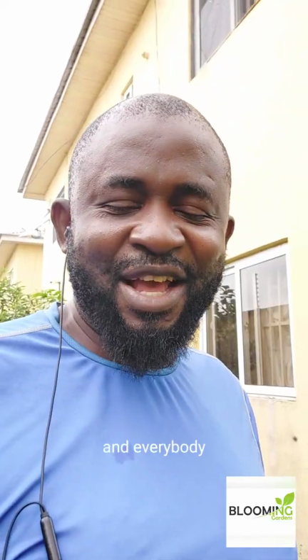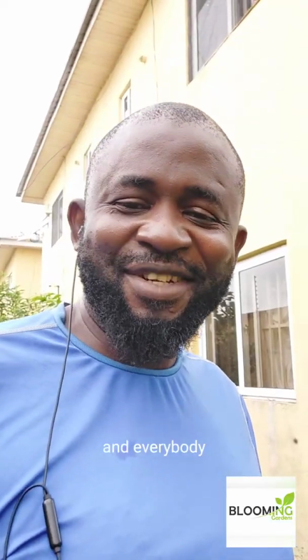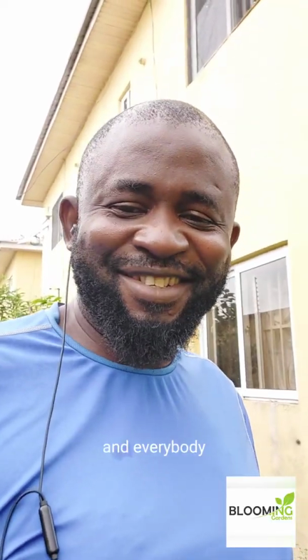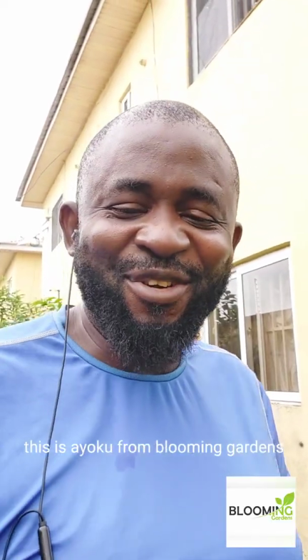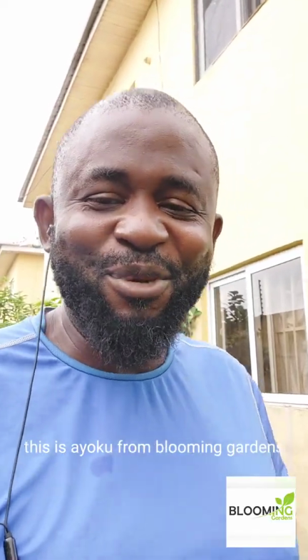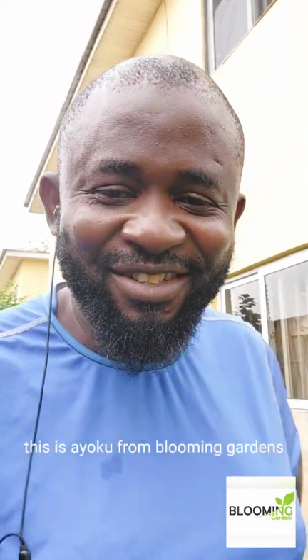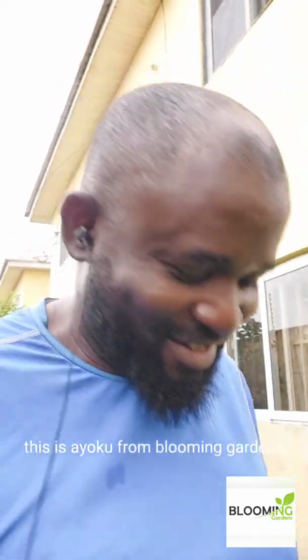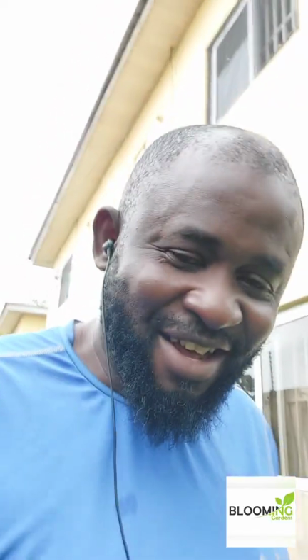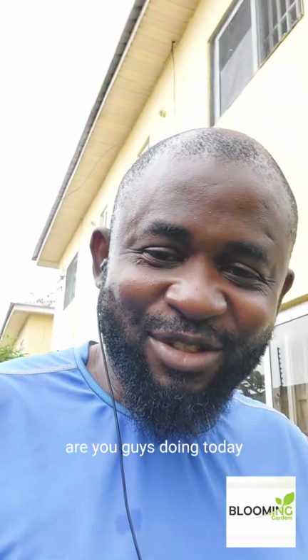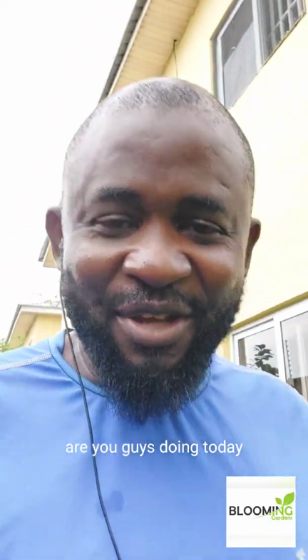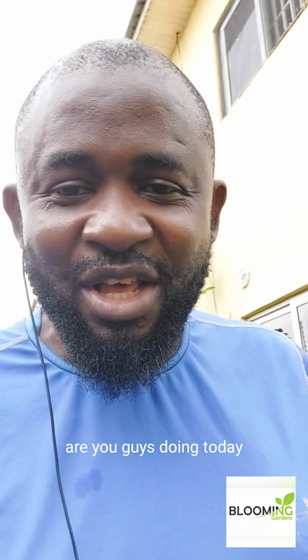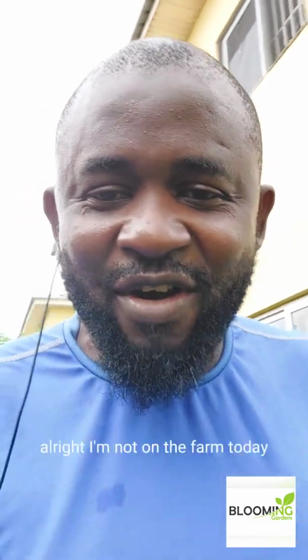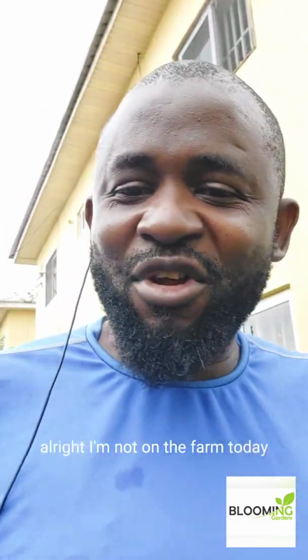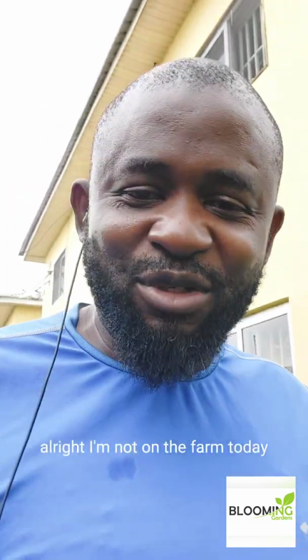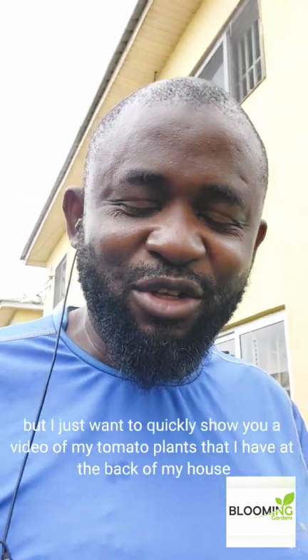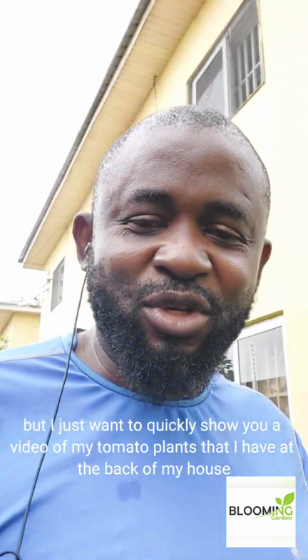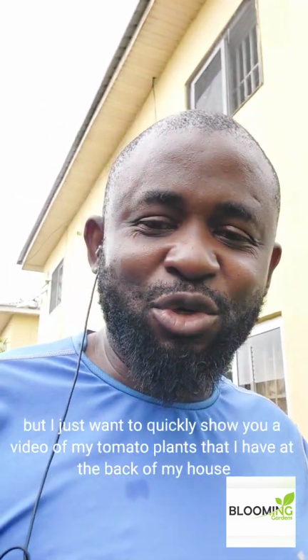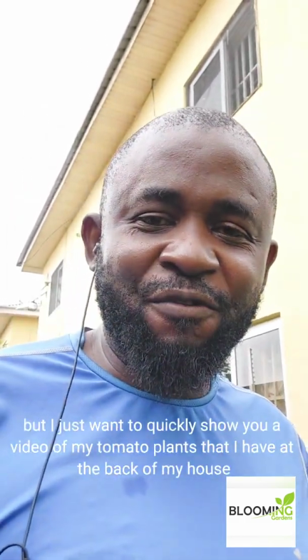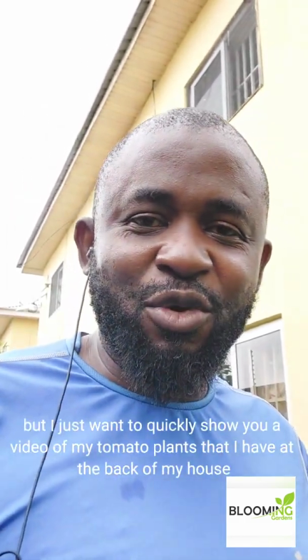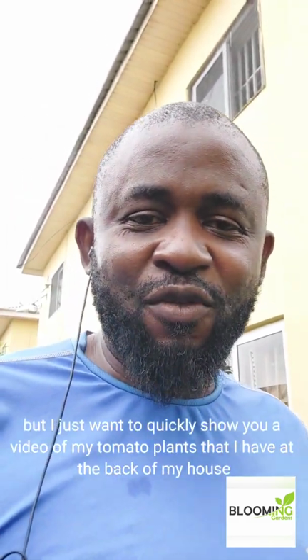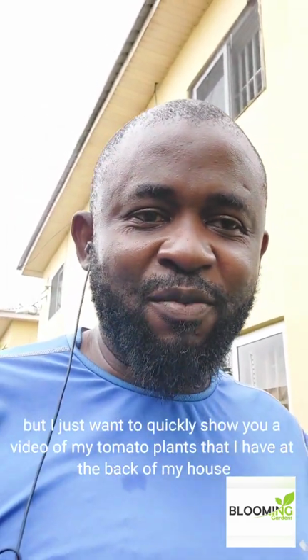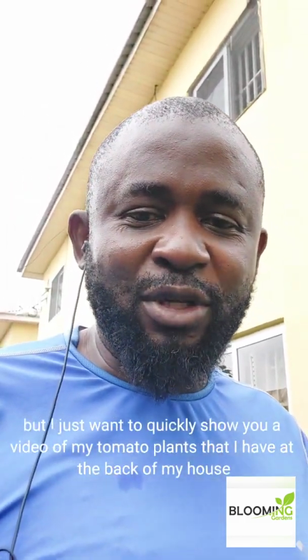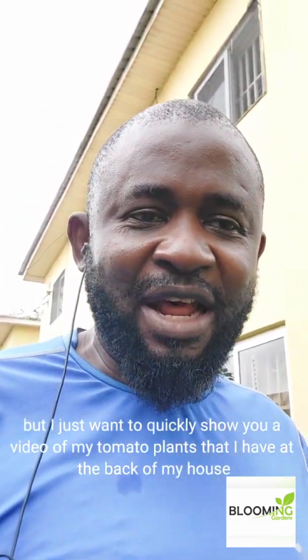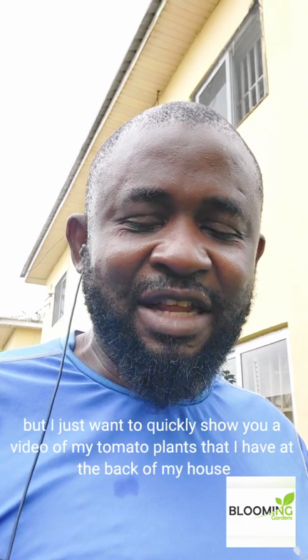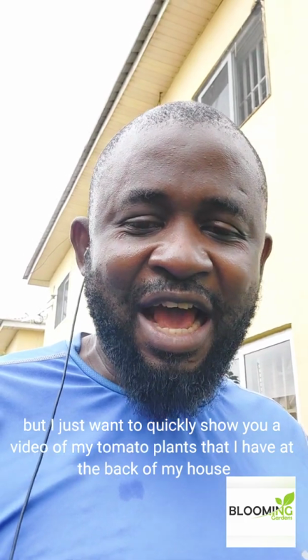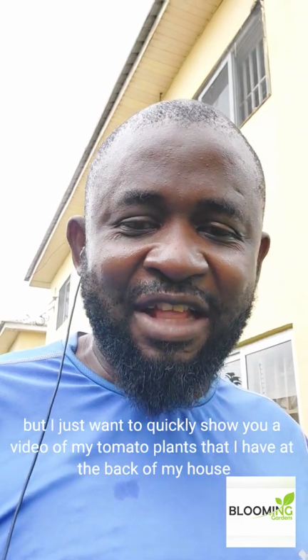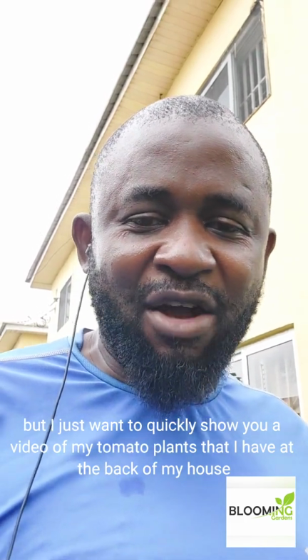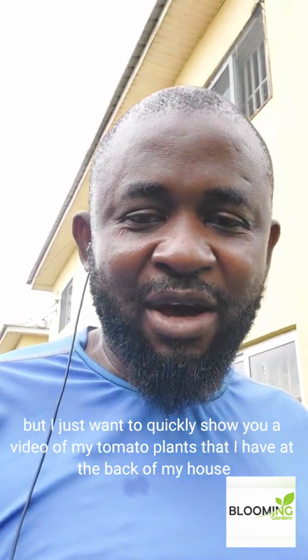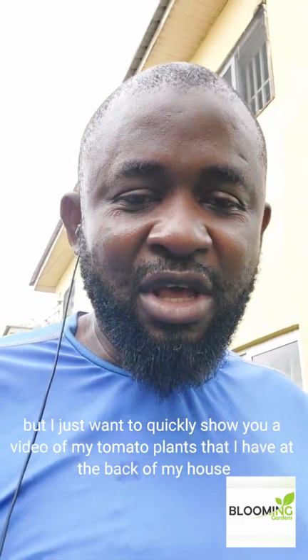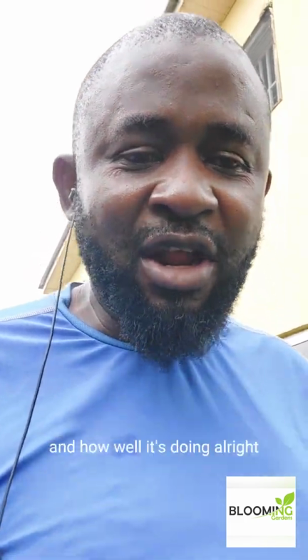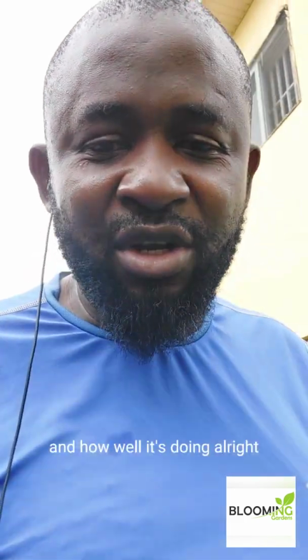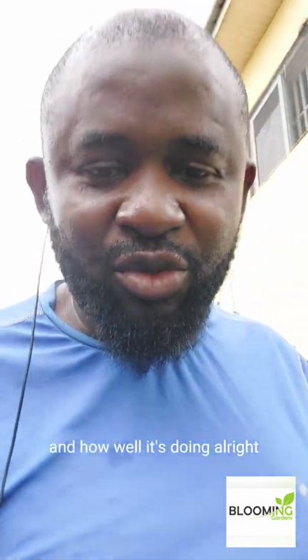Hello everybody, this is Ayo Kunle from Blooming Gardens. How are you guys doing today? I'm not on the farm today, but I just want to quickly show you a video of a tomato plant that I have at the back of my house and how well it's doing.